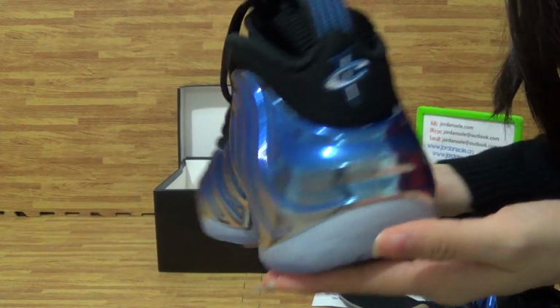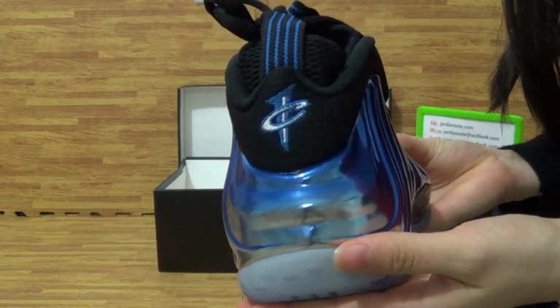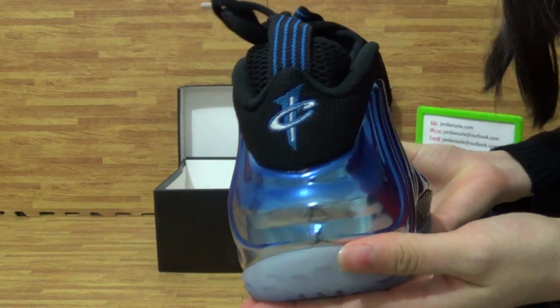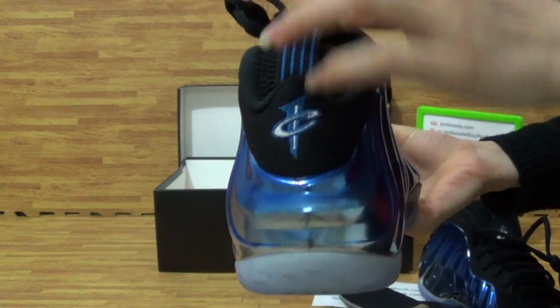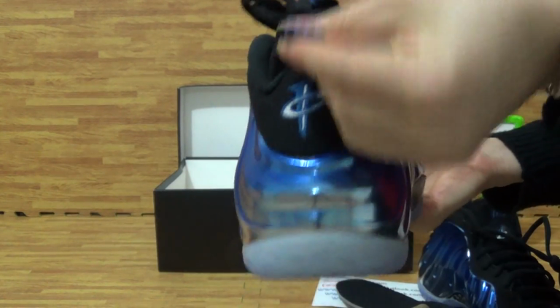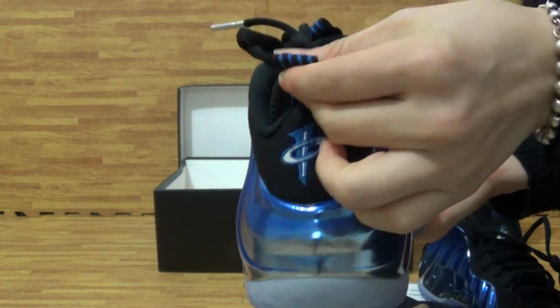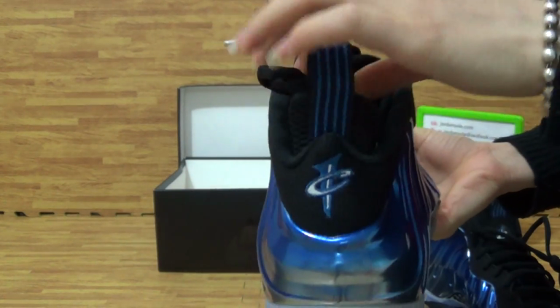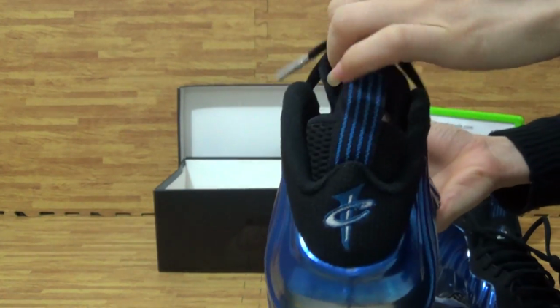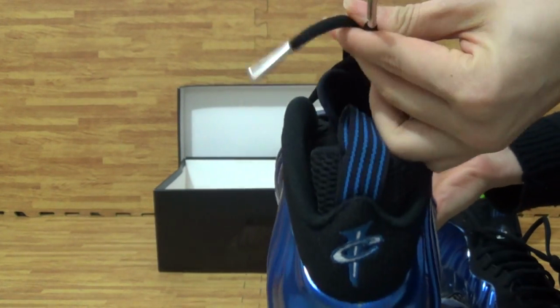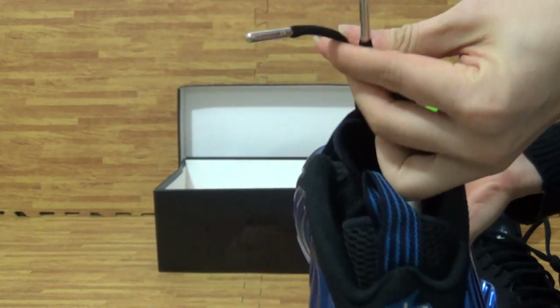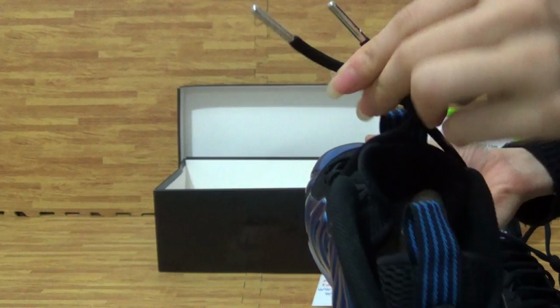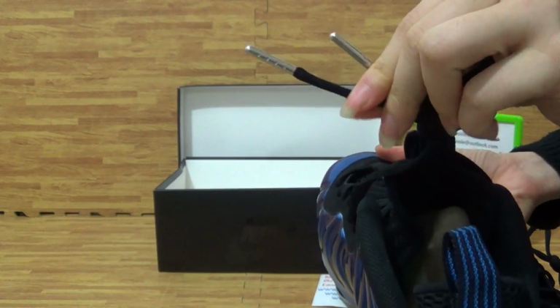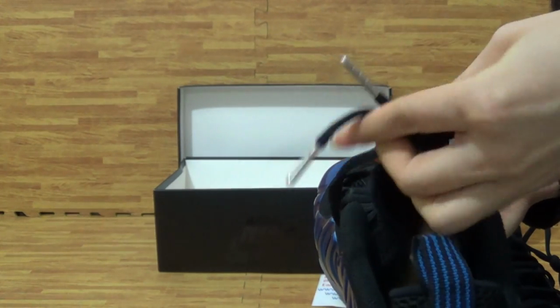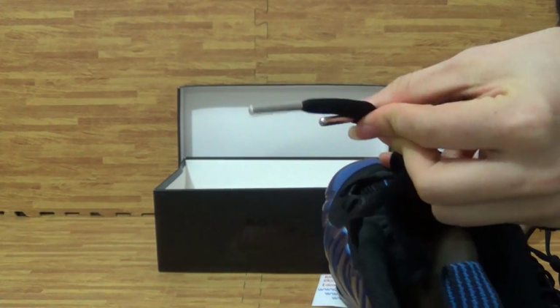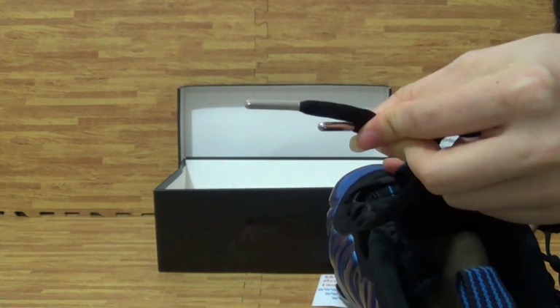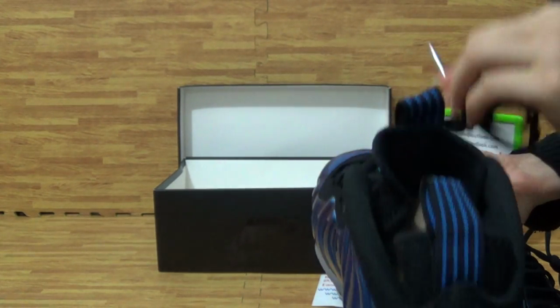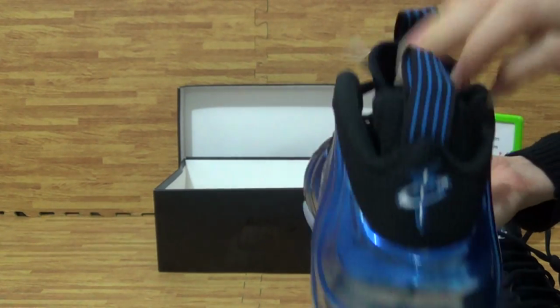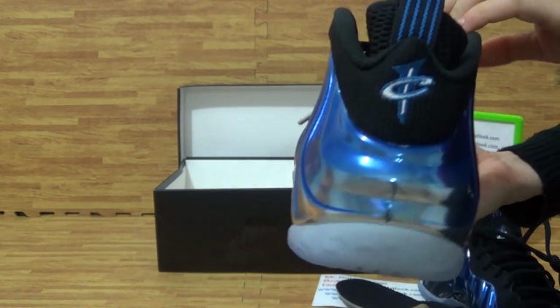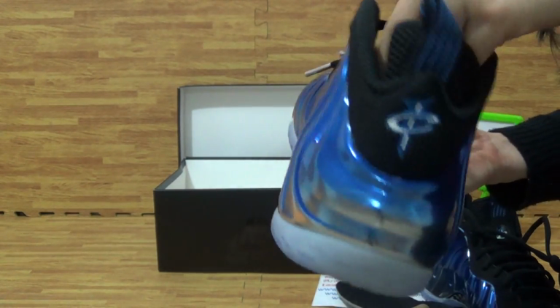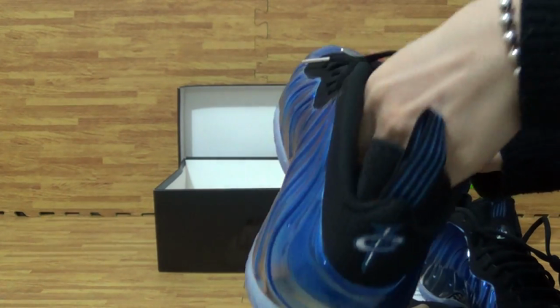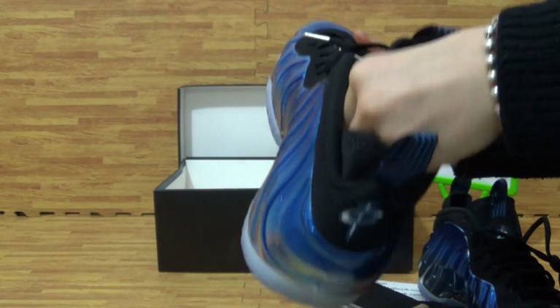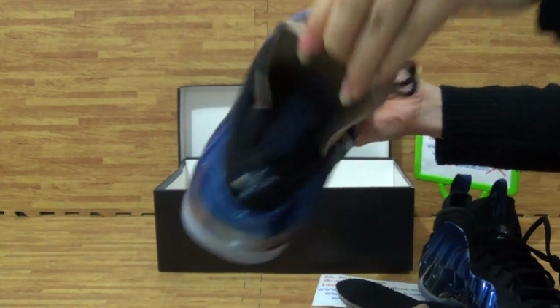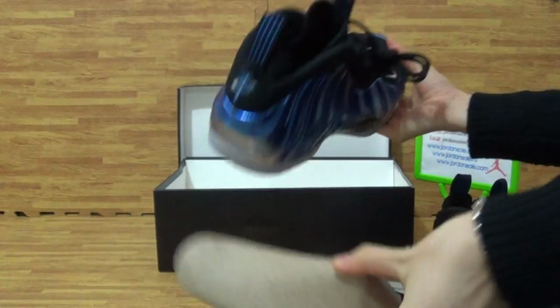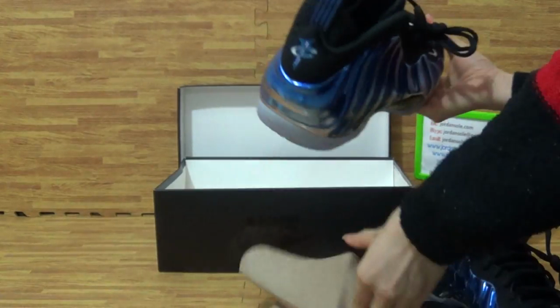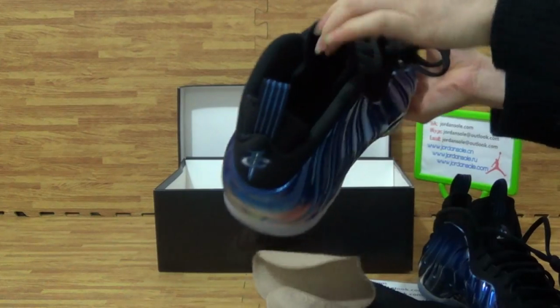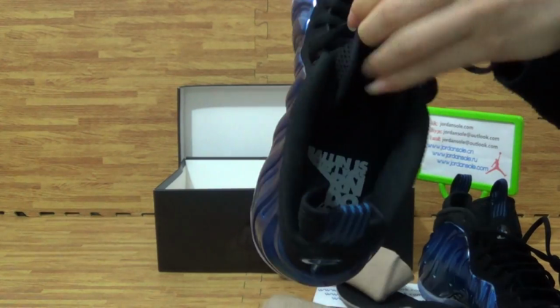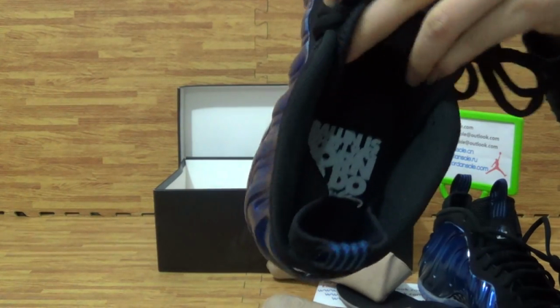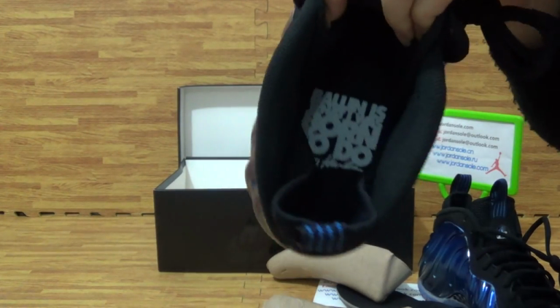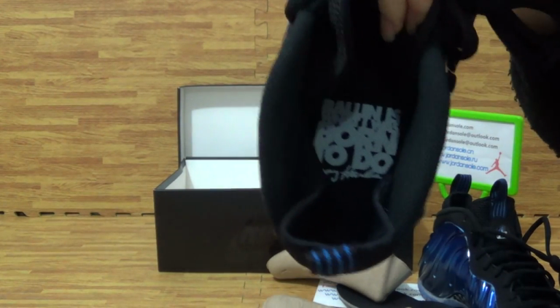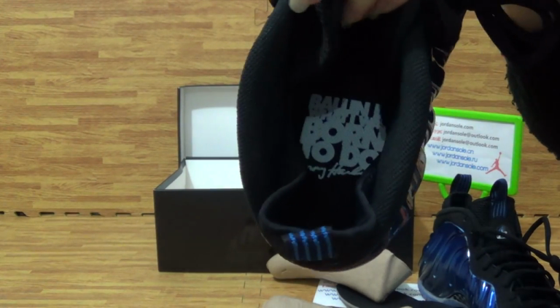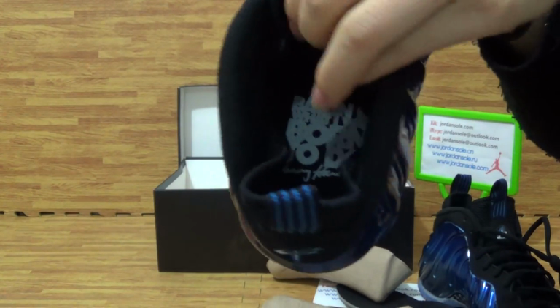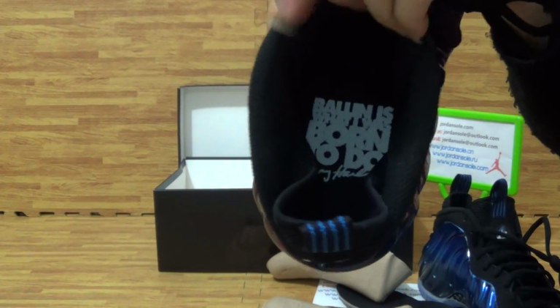In the back, the pull tab, and this thick silver colorway. Checking the insole — it's different from another one.